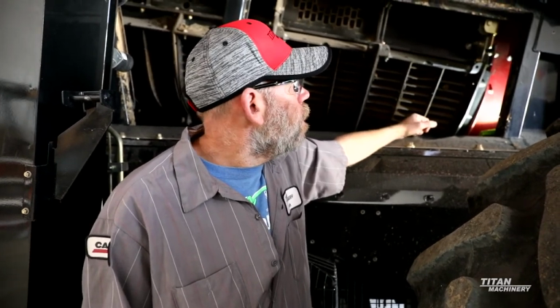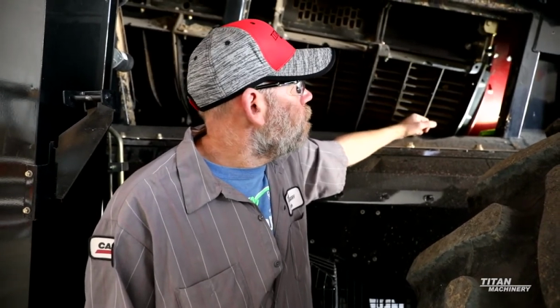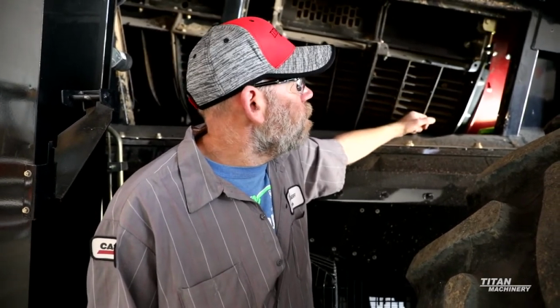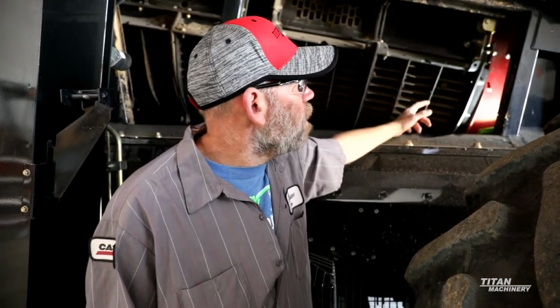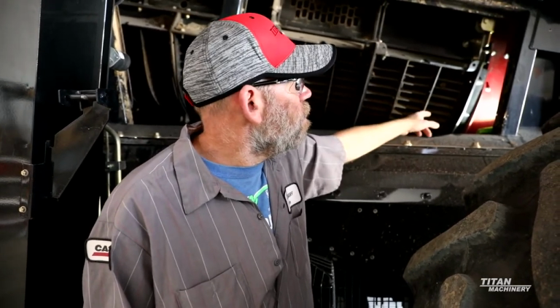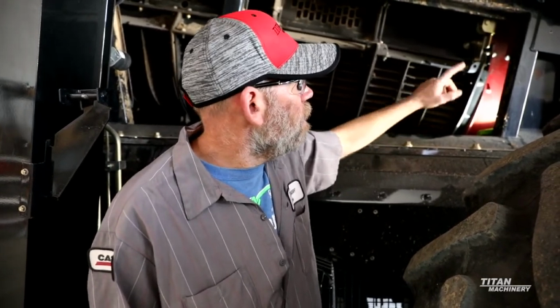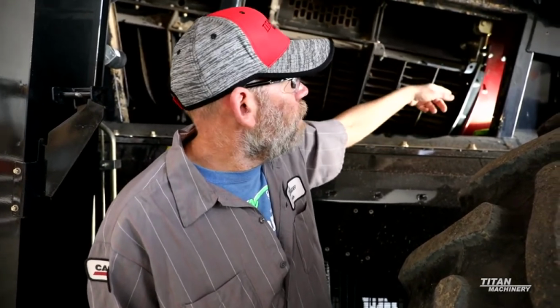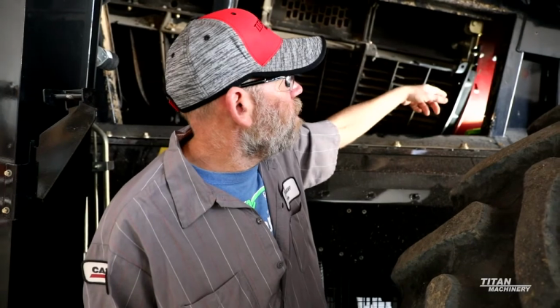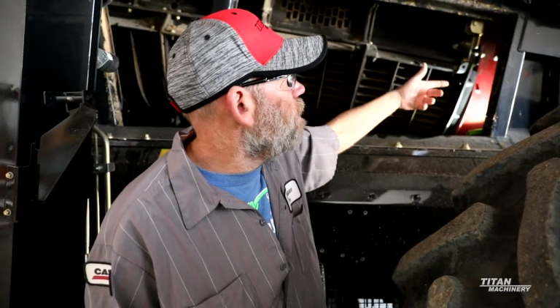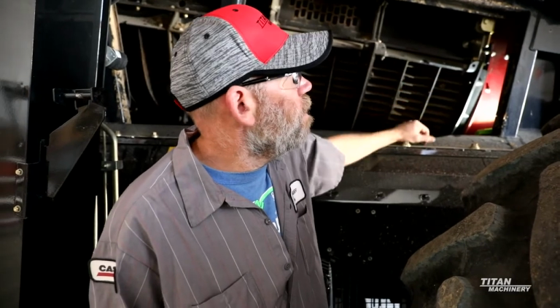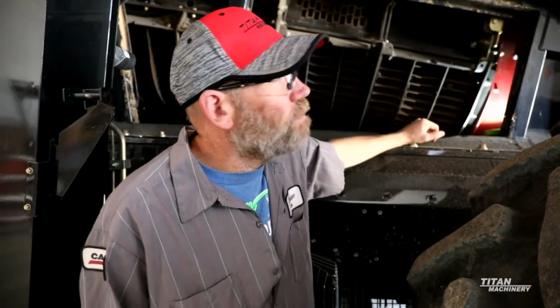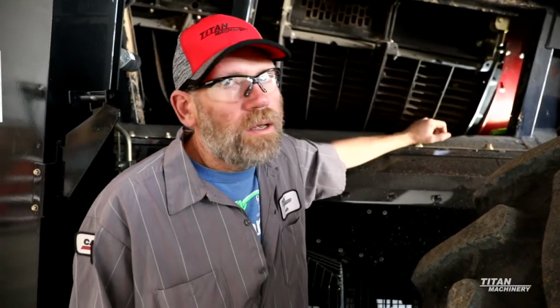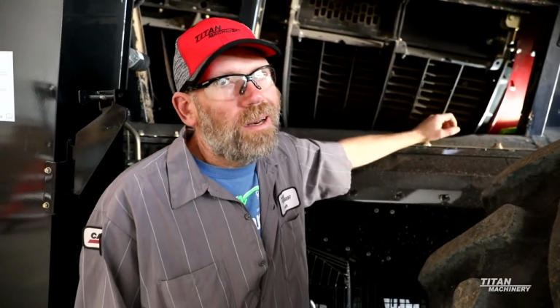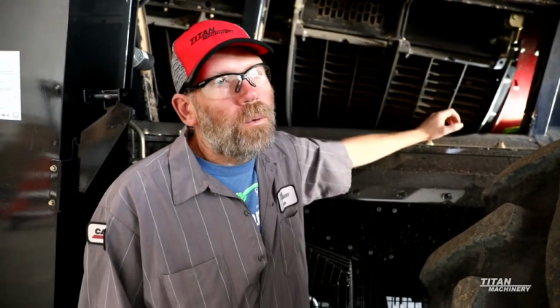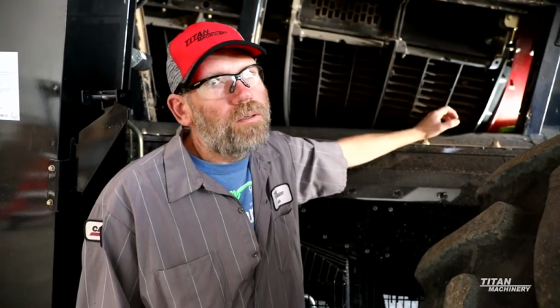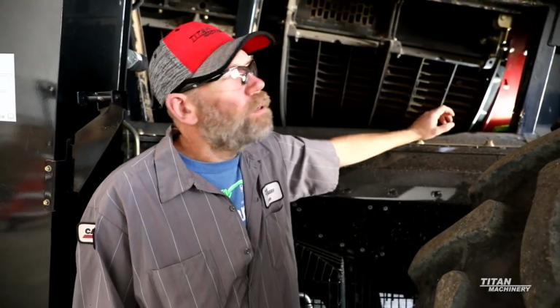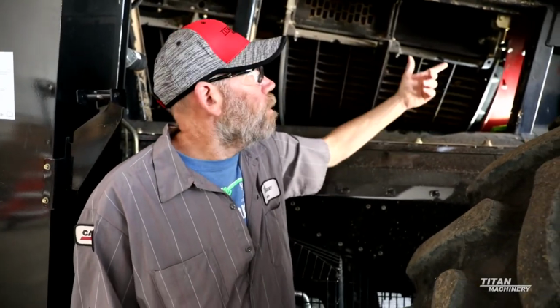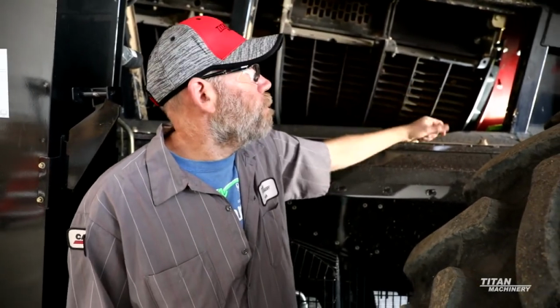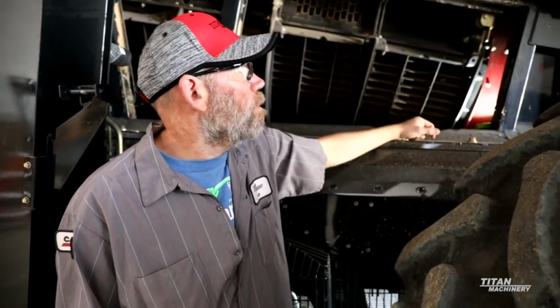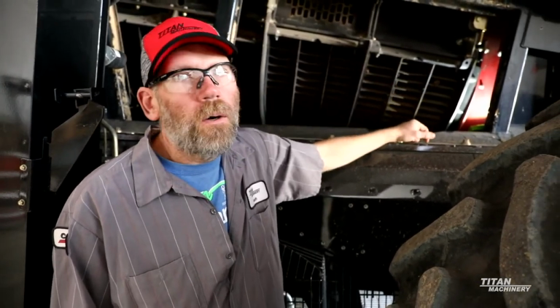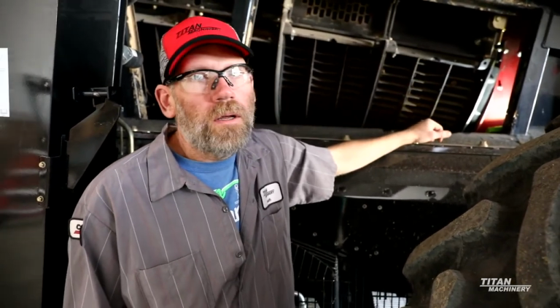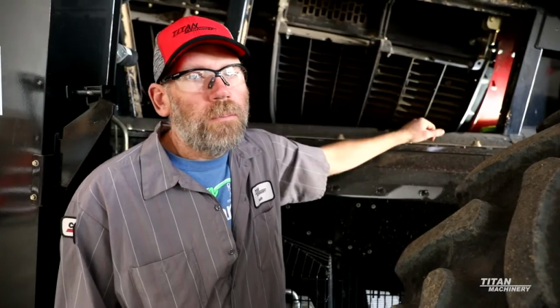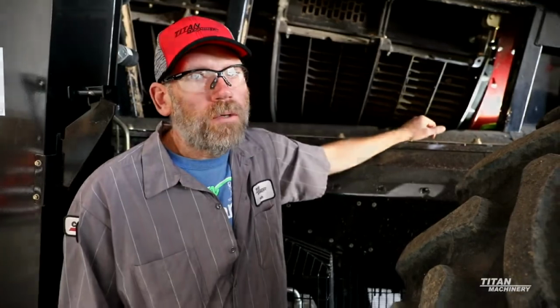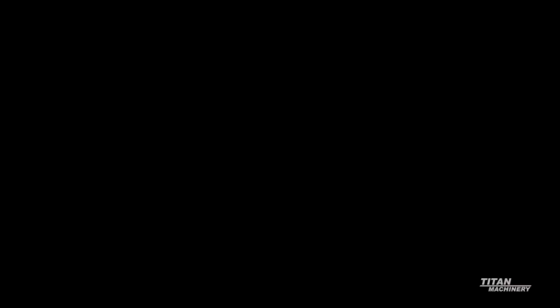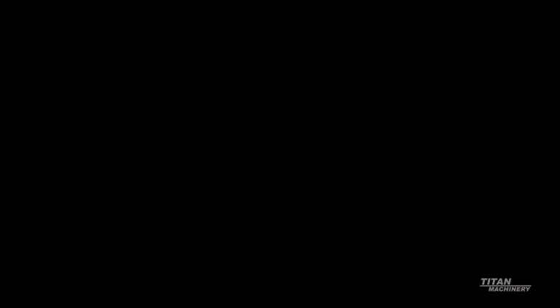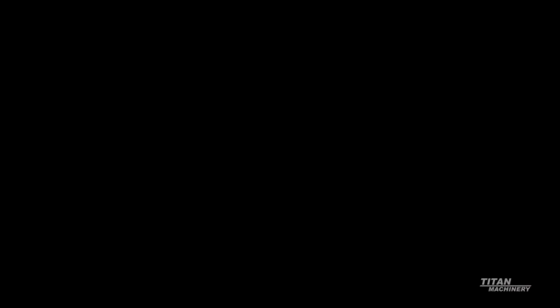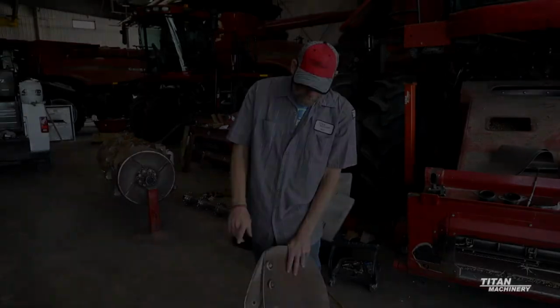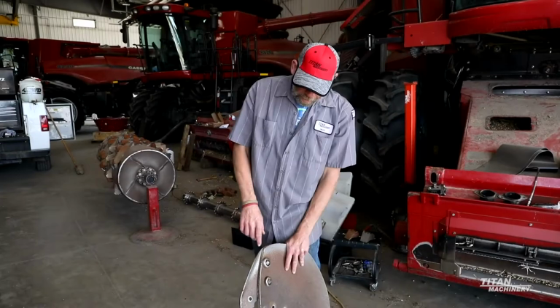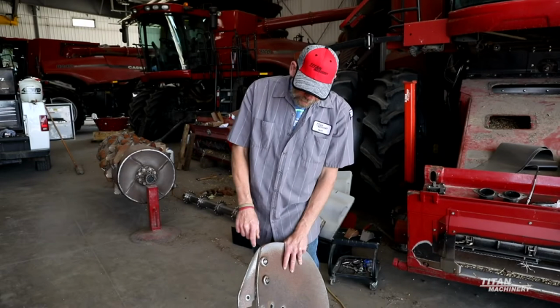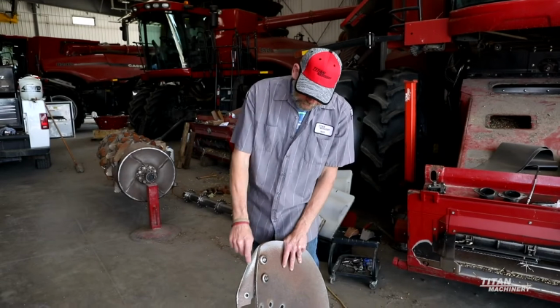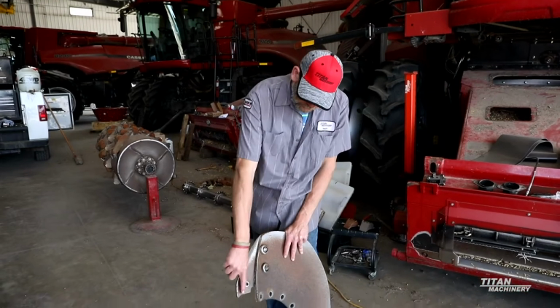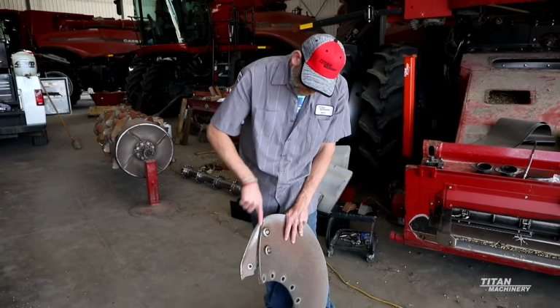If you let your cone keep getting thin enough to where you've got nothing to weld to, you end up putting a new cone in at that point. On the impeller blades, you've got the wear bar here.